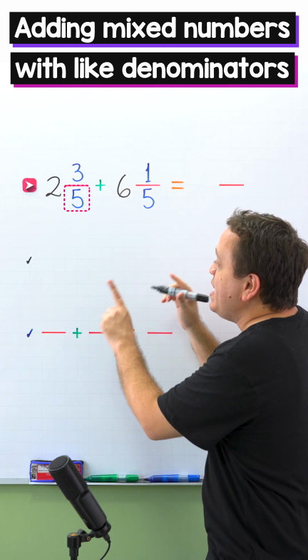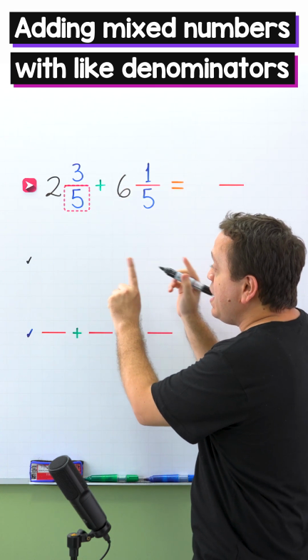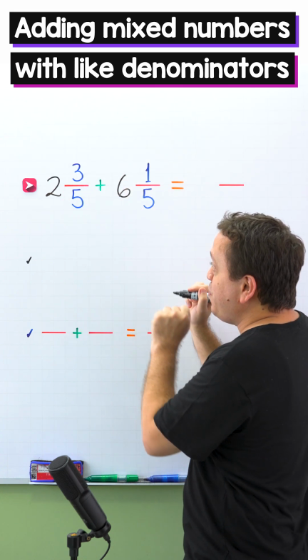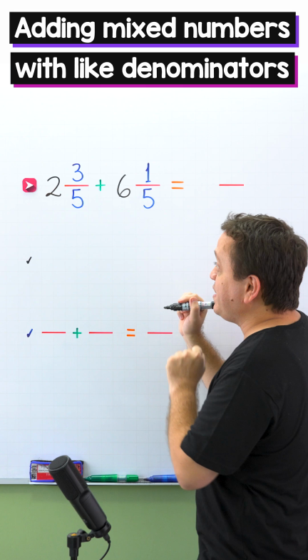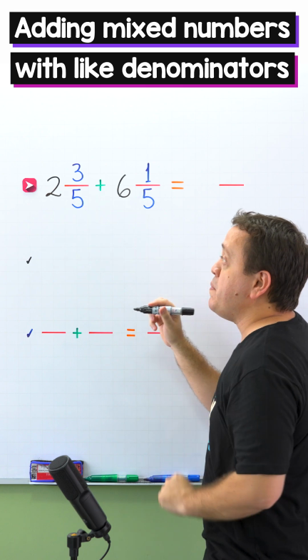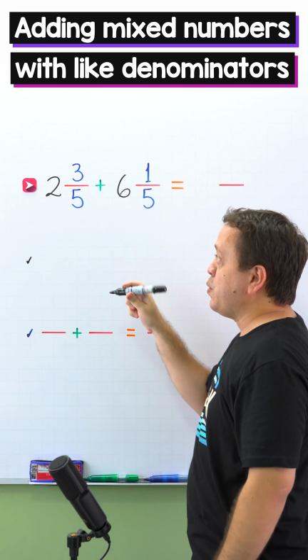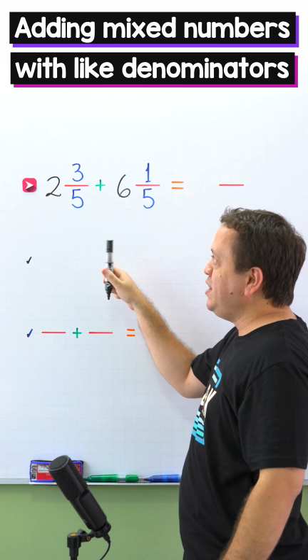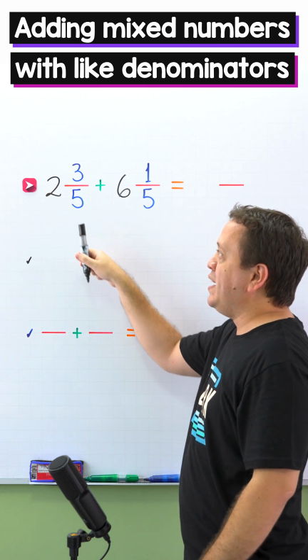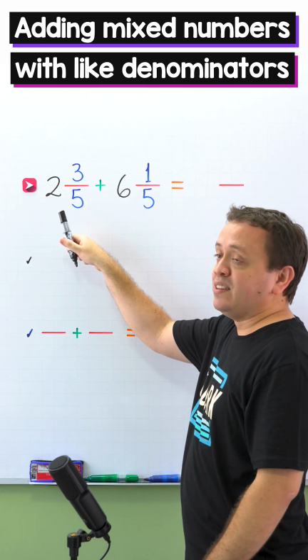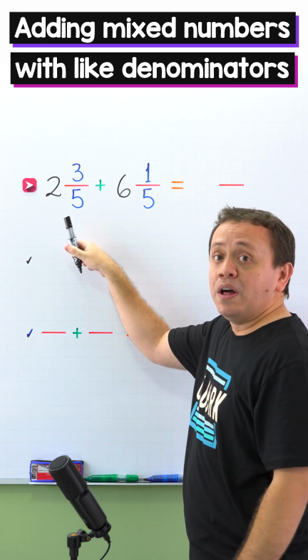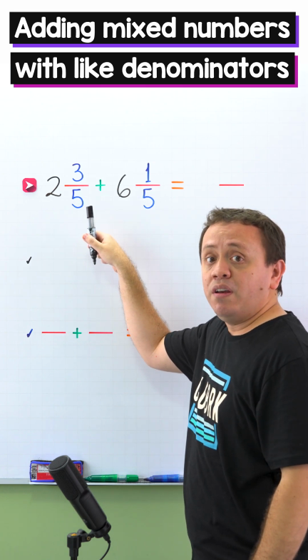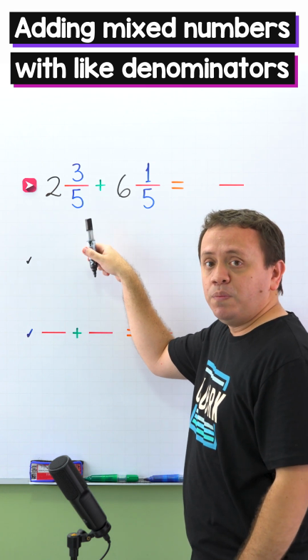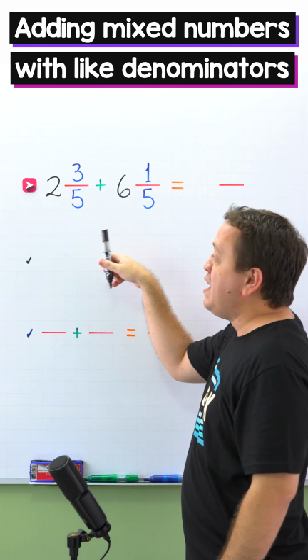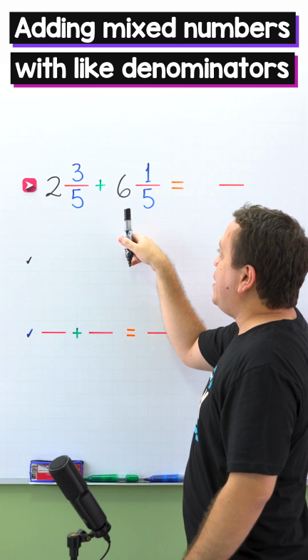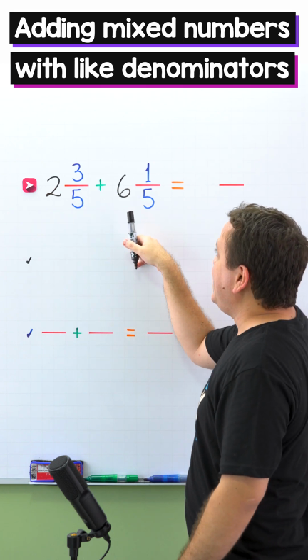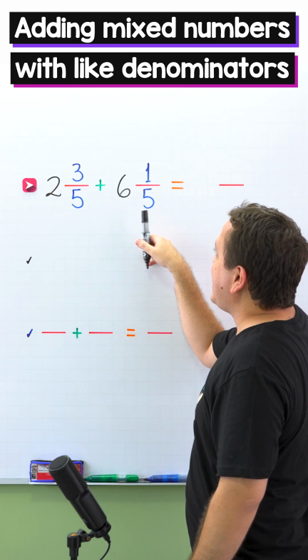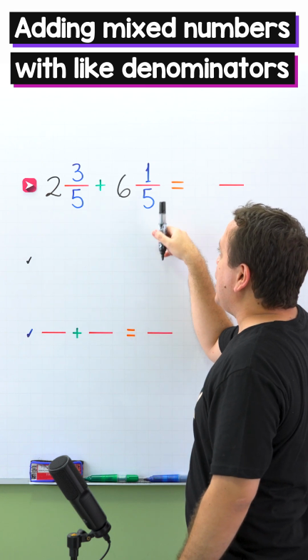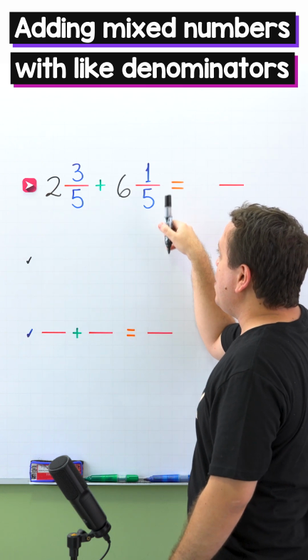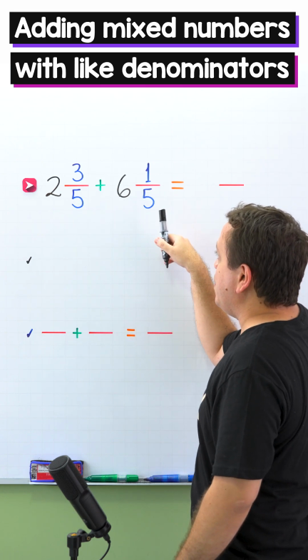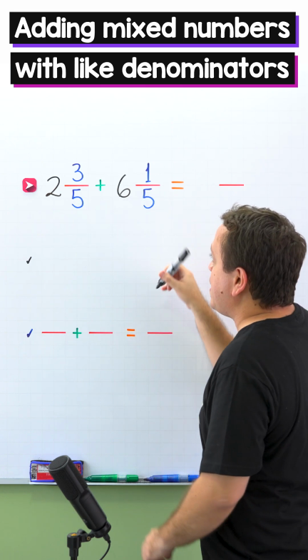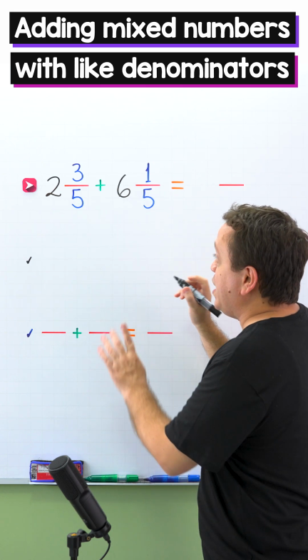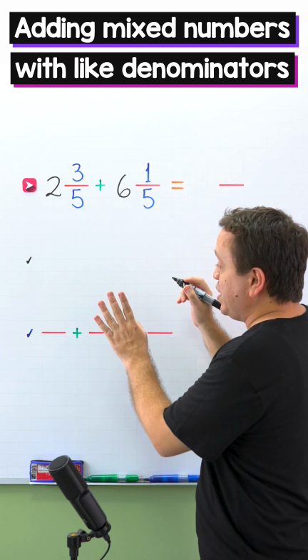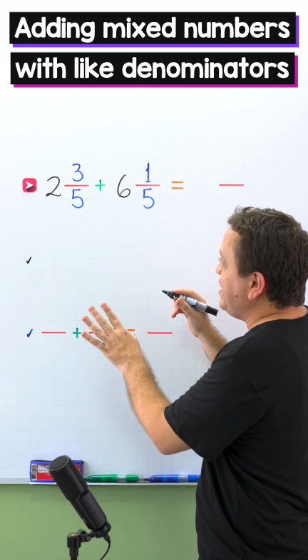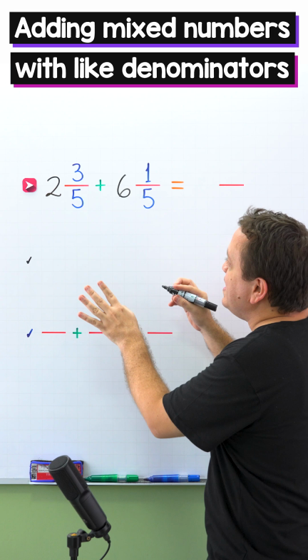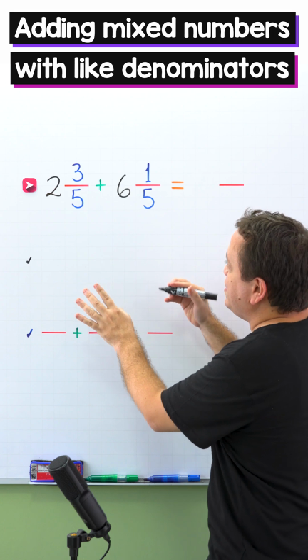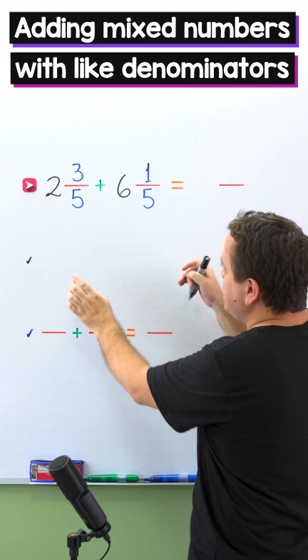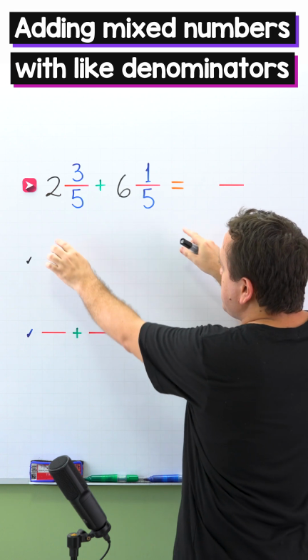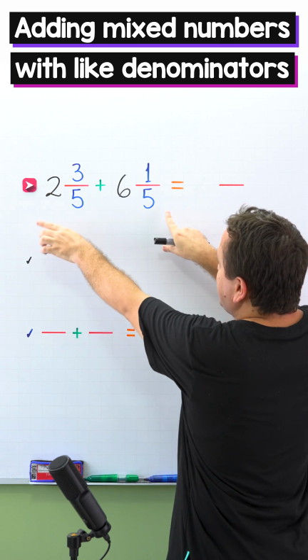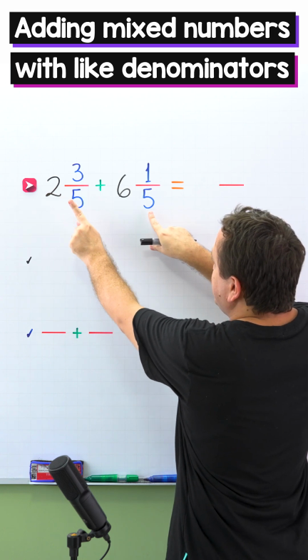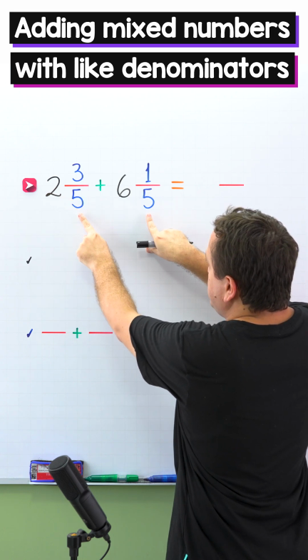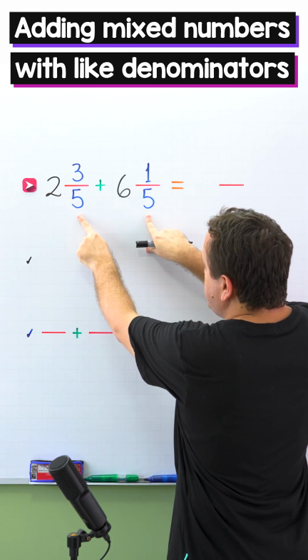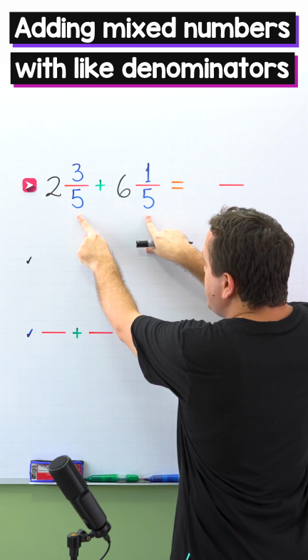In our first example, we need to add 2 and 3 fifths plus 6 and 1 fifth. As you can see, these two mixed numbers have the same denominator.